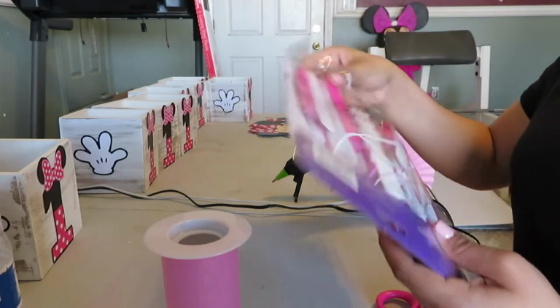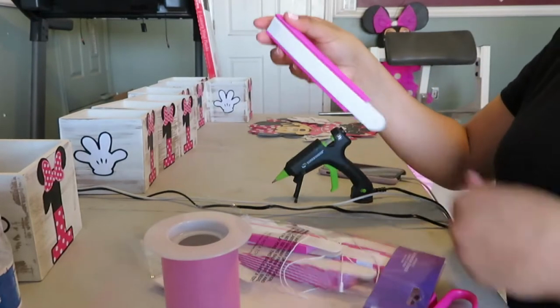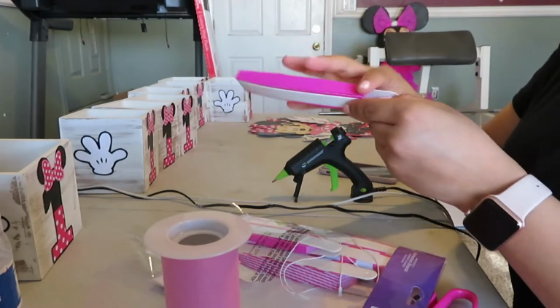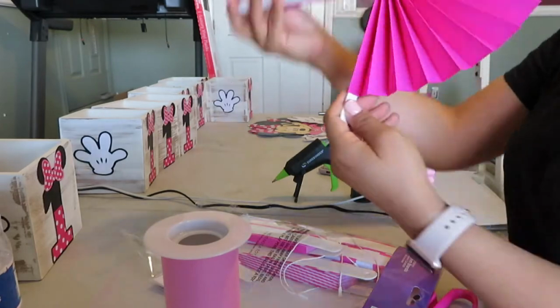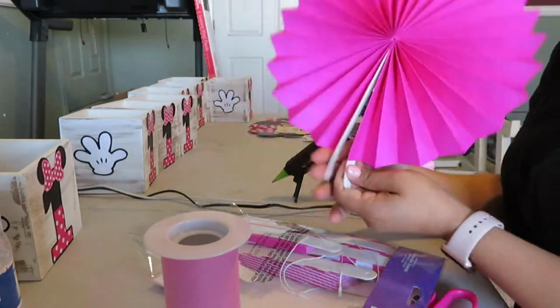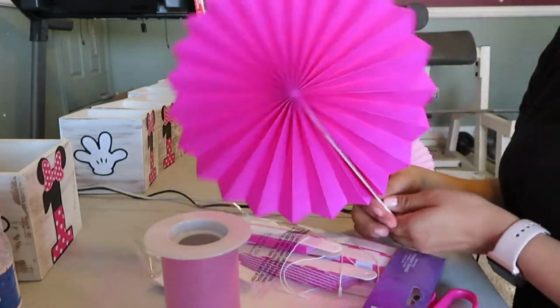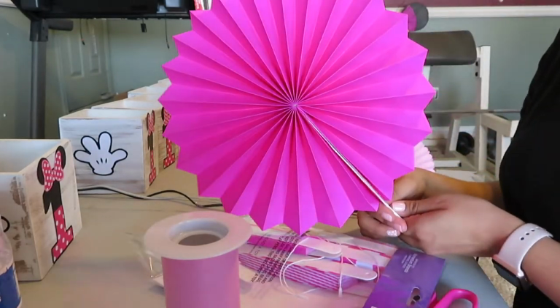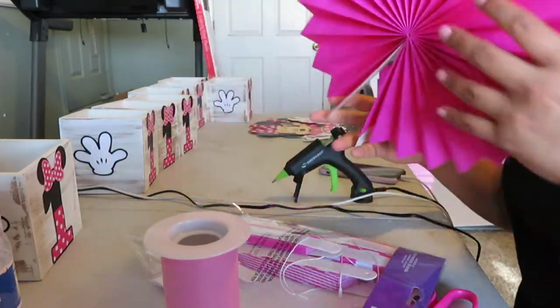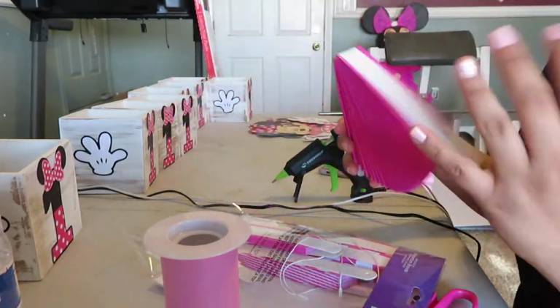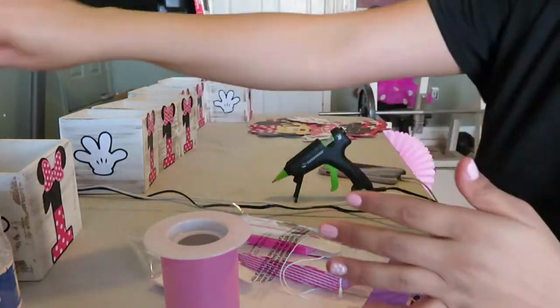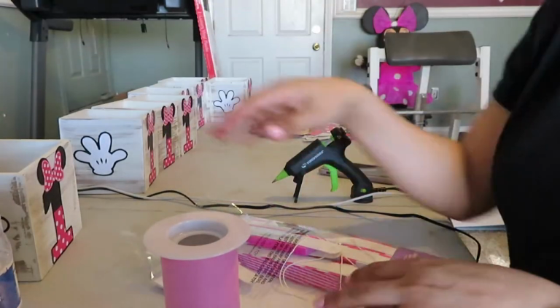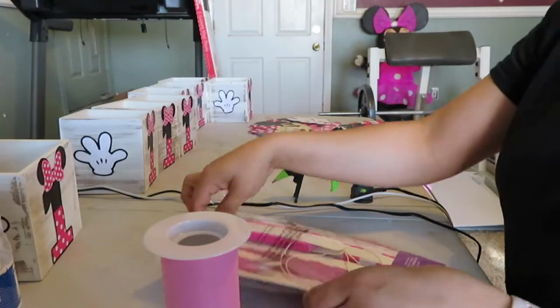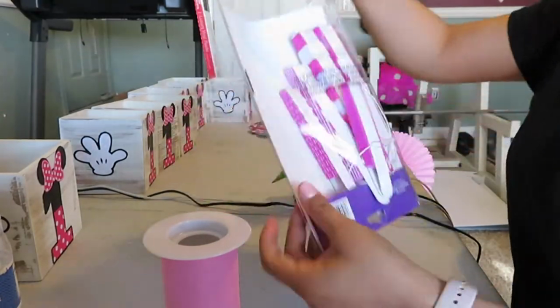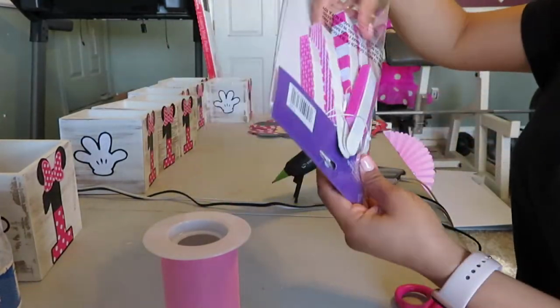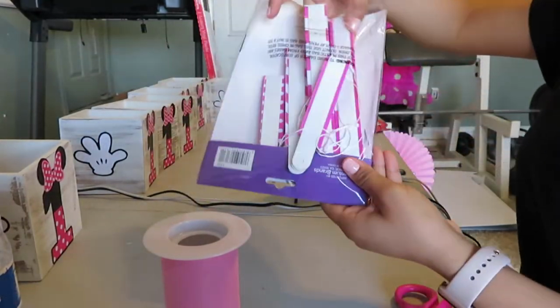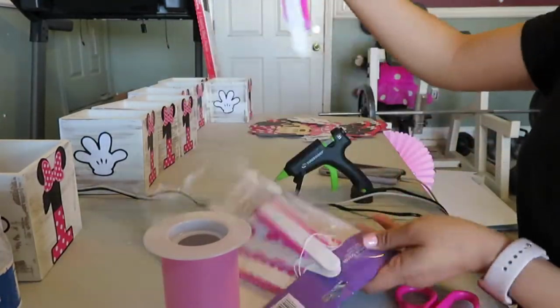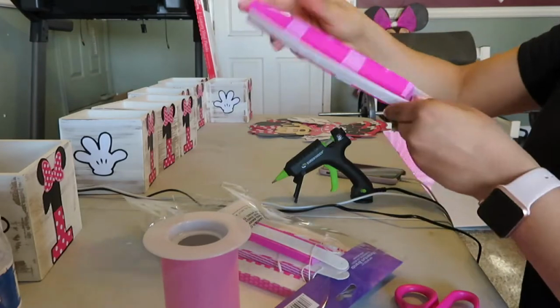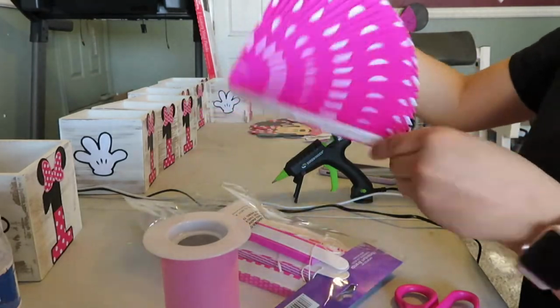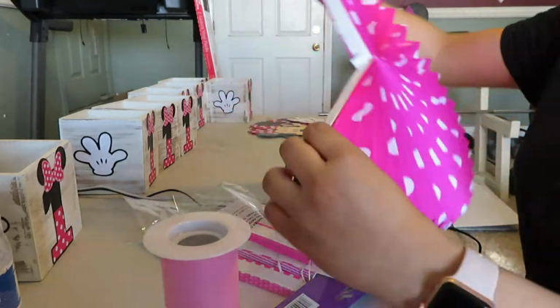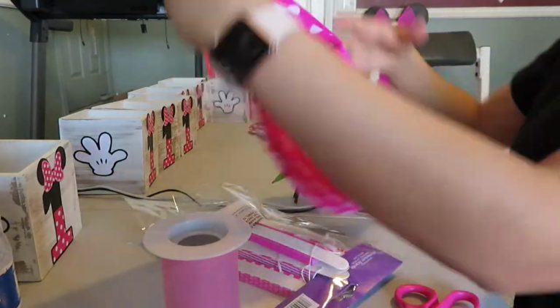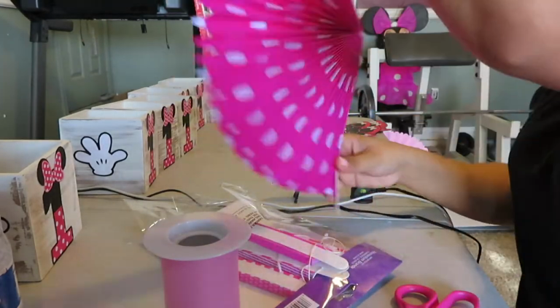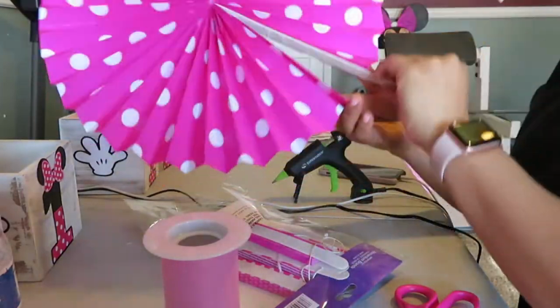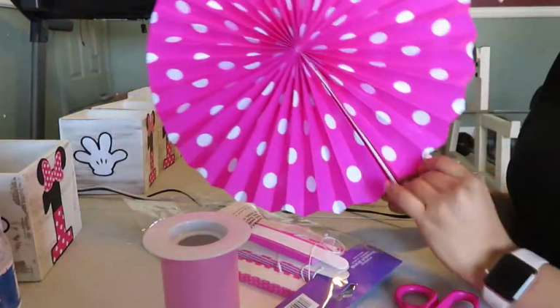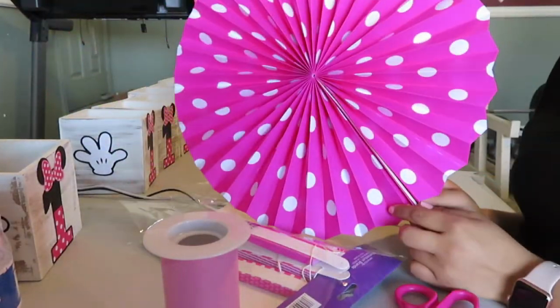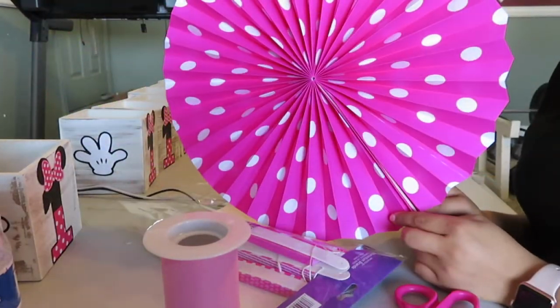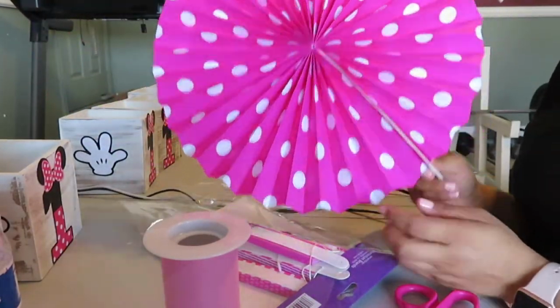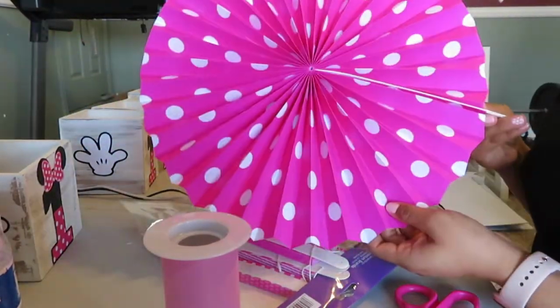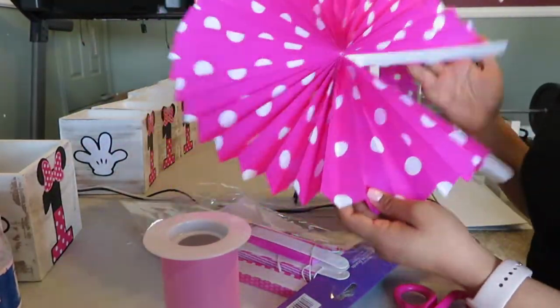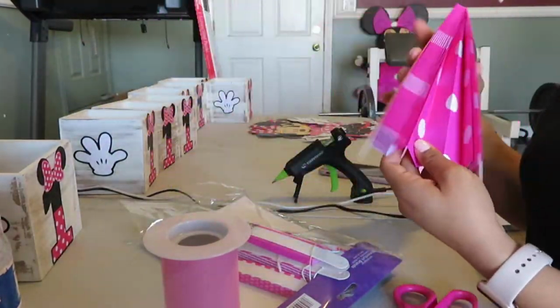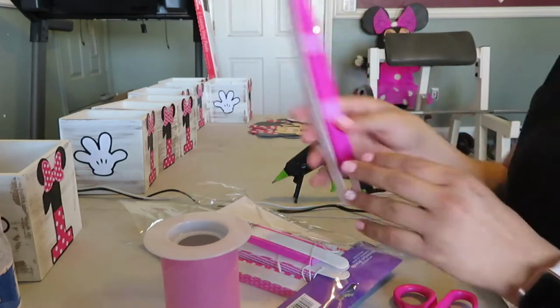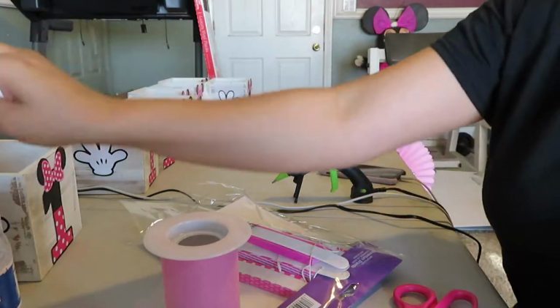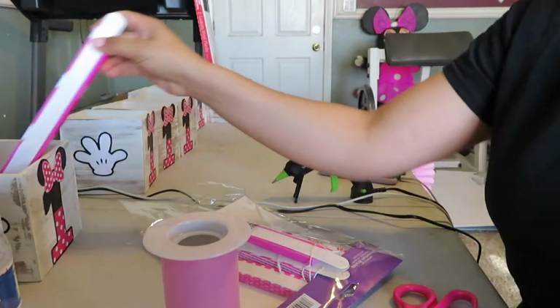This centerpiece is super simple to make and it came out so beautiful with all the cute little prints from the fans. This polka dot one was definitely my favorite — very Minnie Mouse theme.